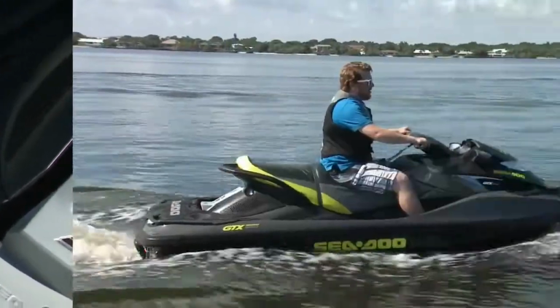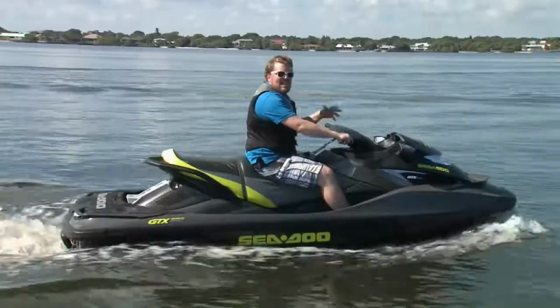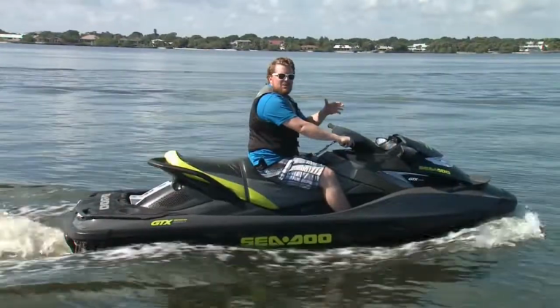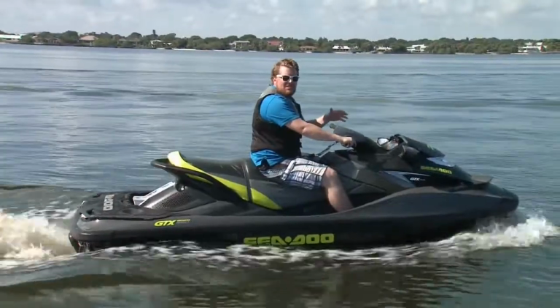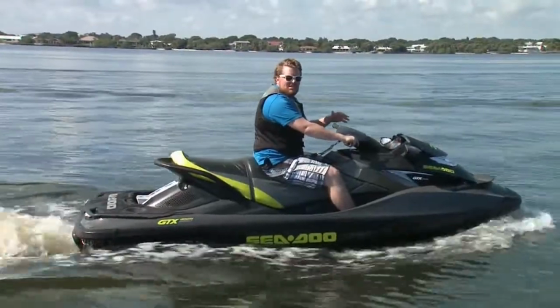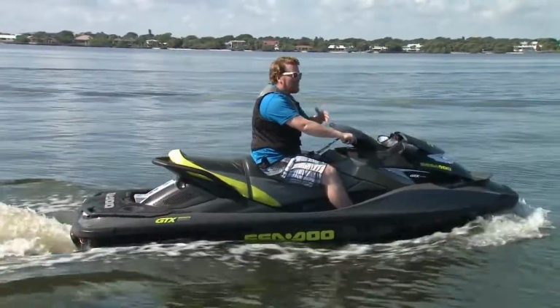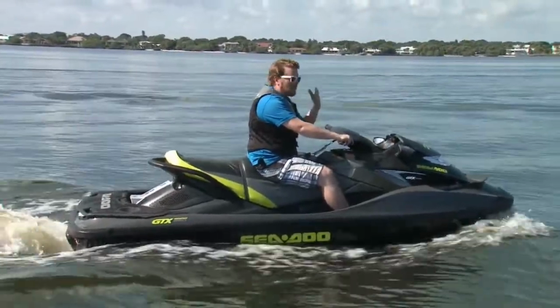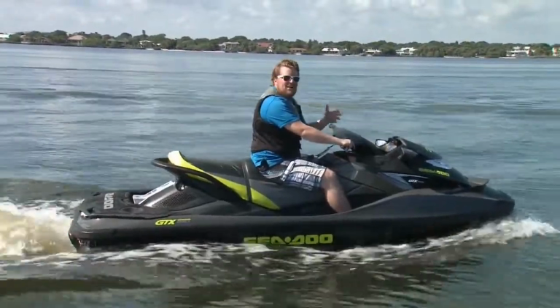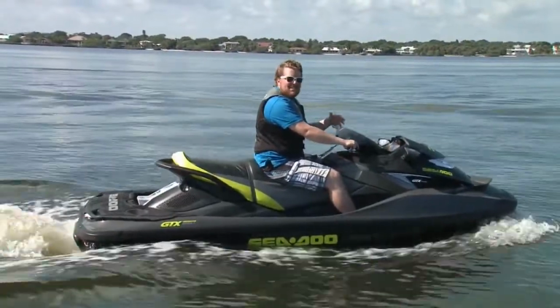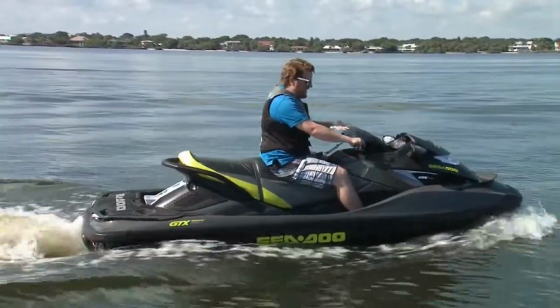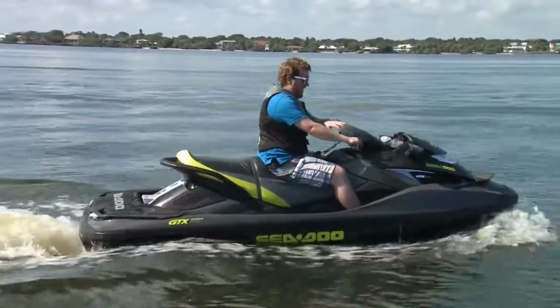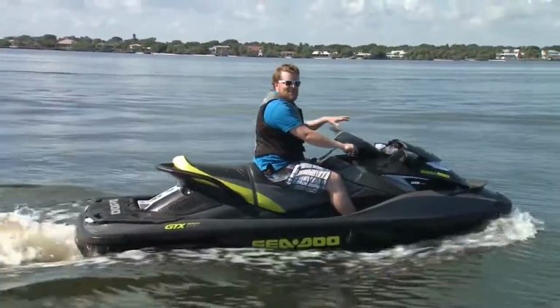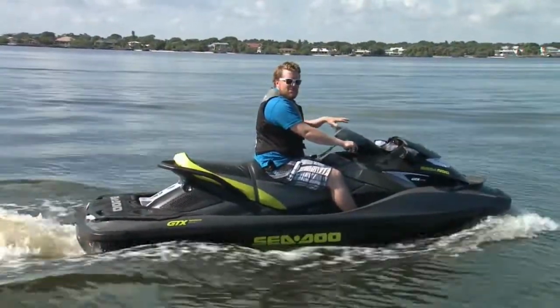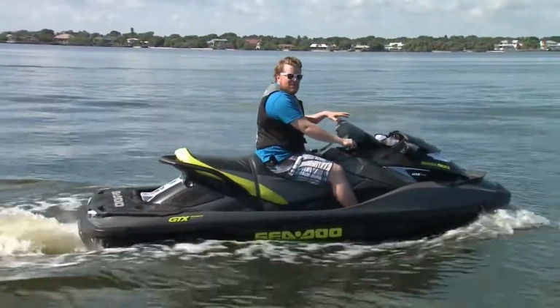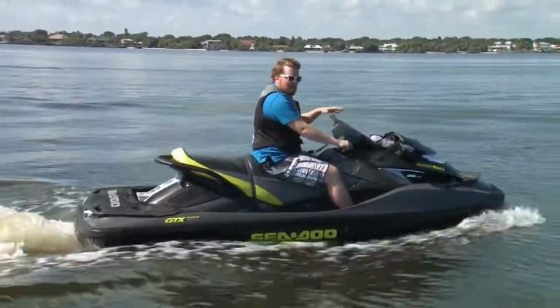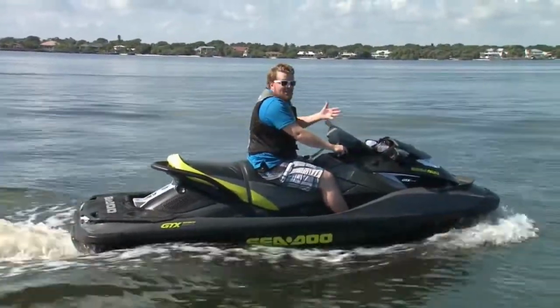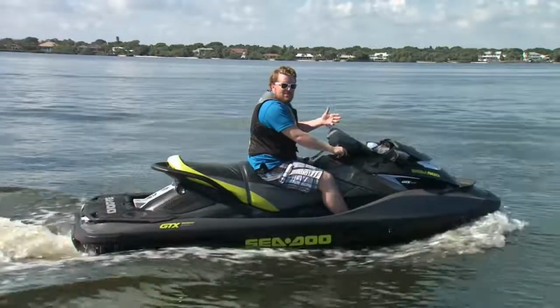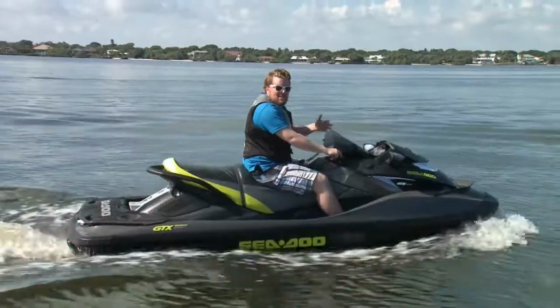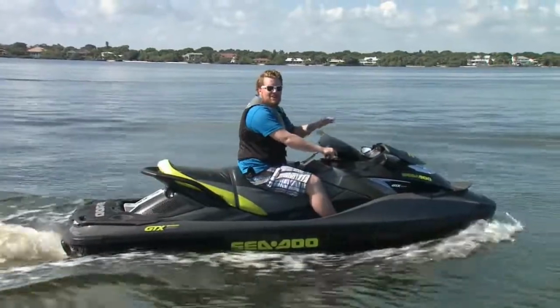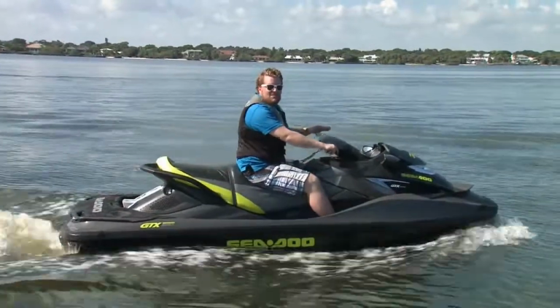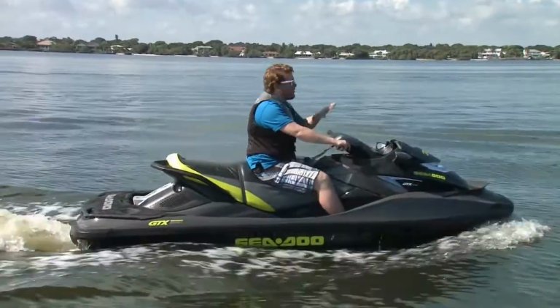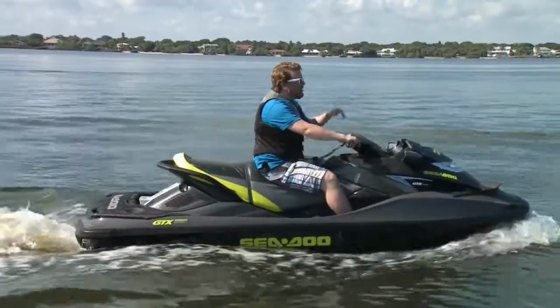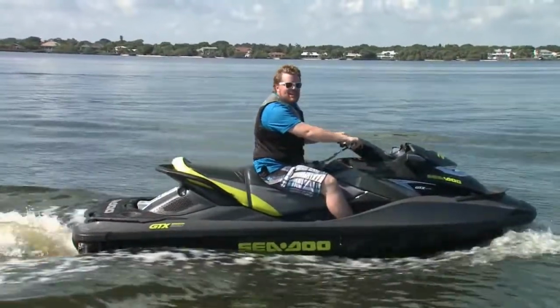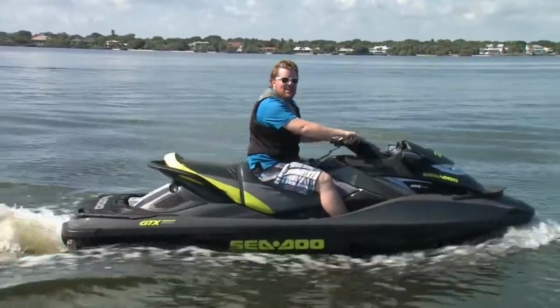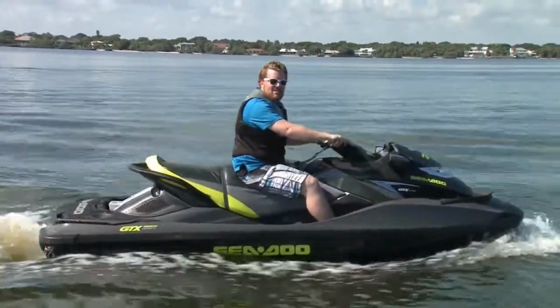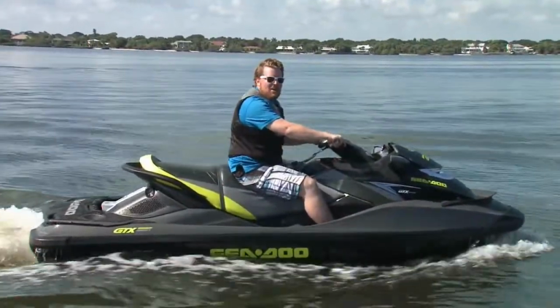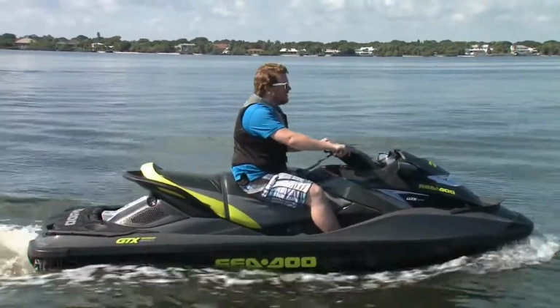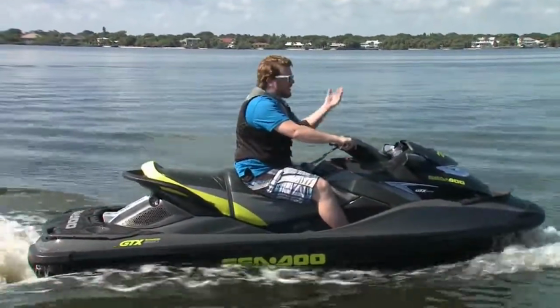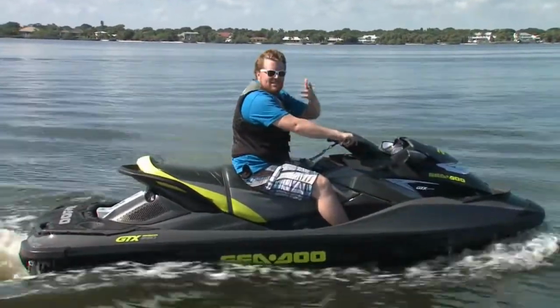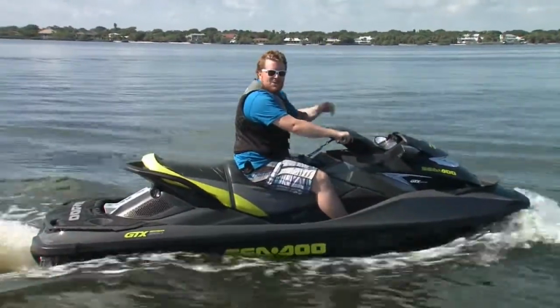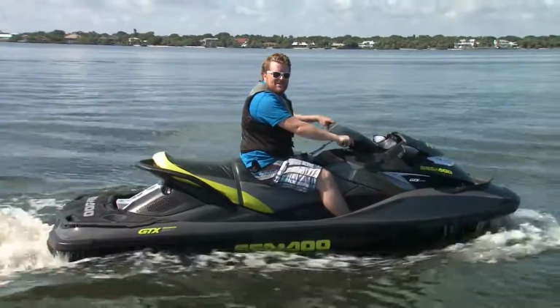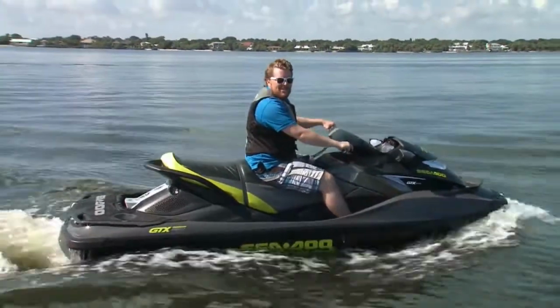It has all the bells and whistles, but it's also very well designed. Everything is within fingers' reach — not even arms' reach — so you don't have to take your eyes off the water. Unless, of course, you're doing a TV show.